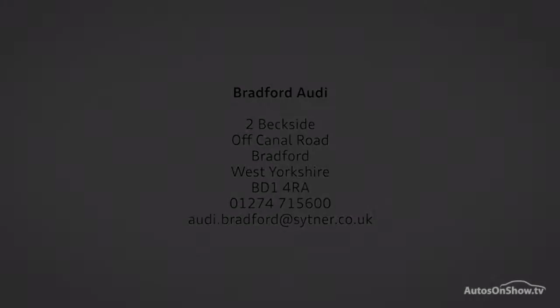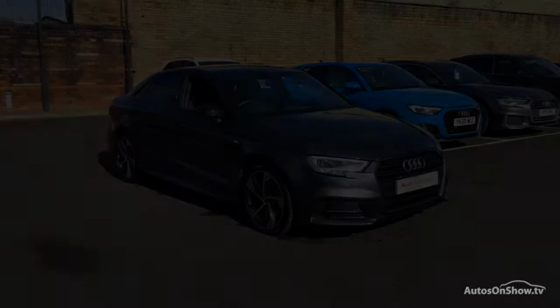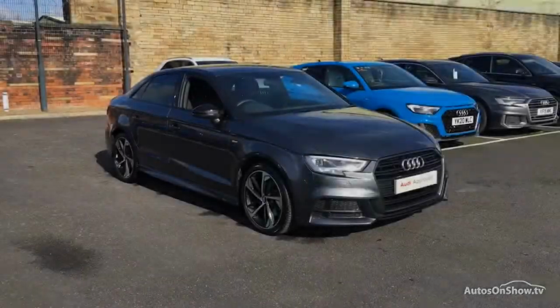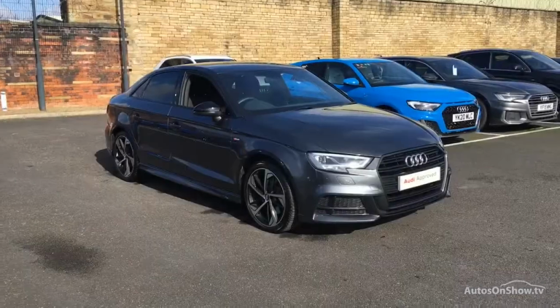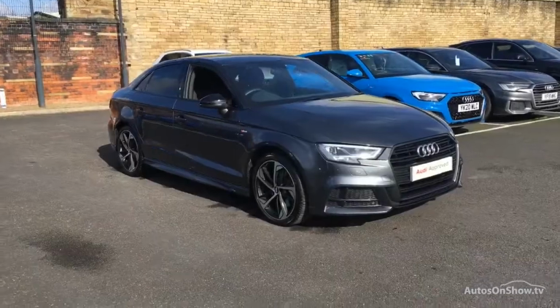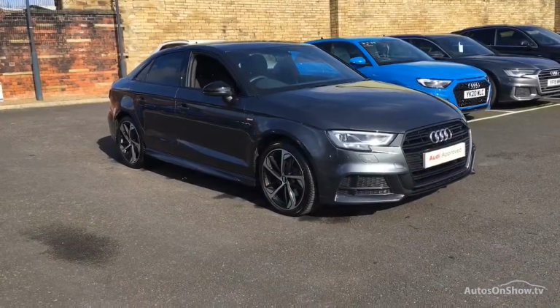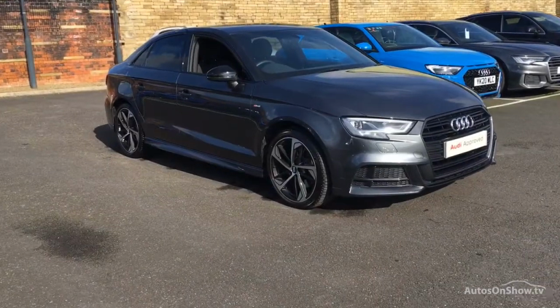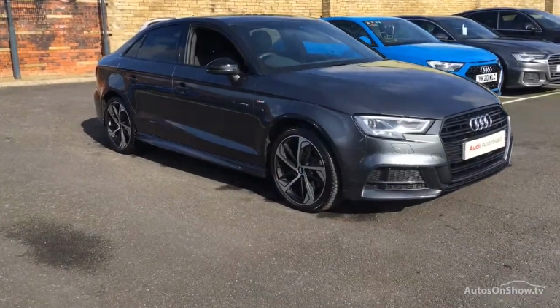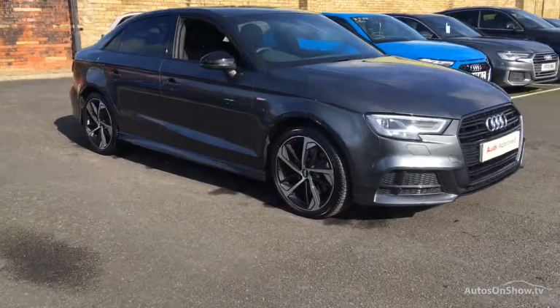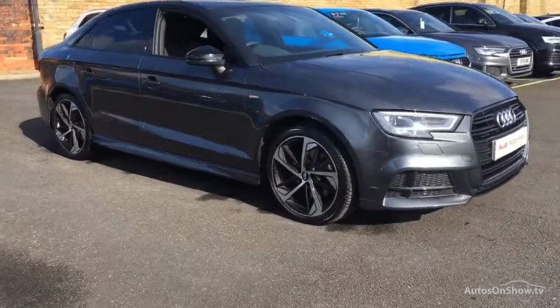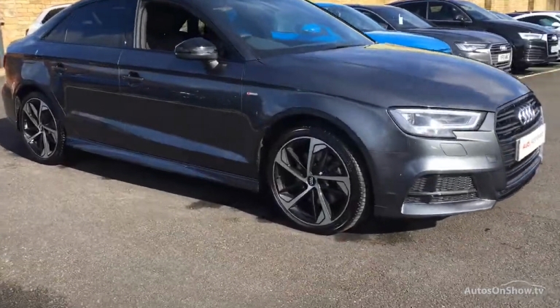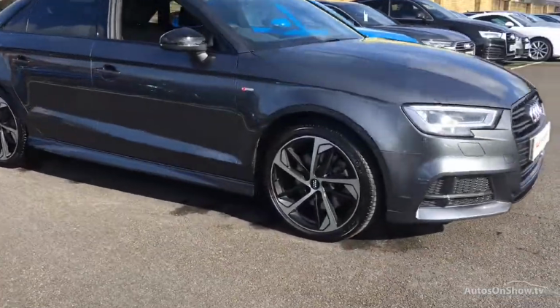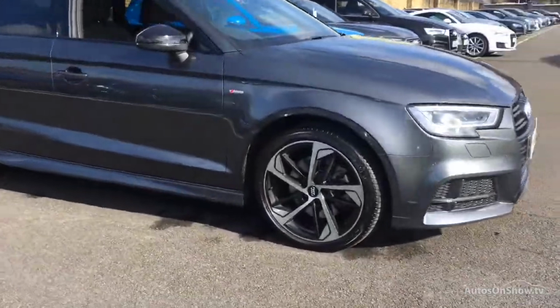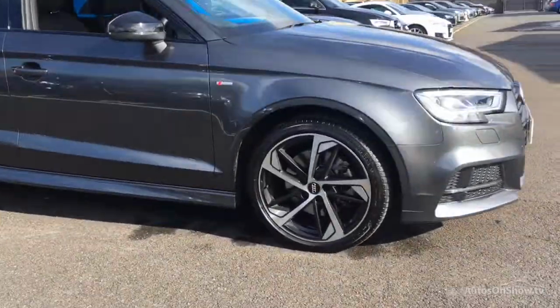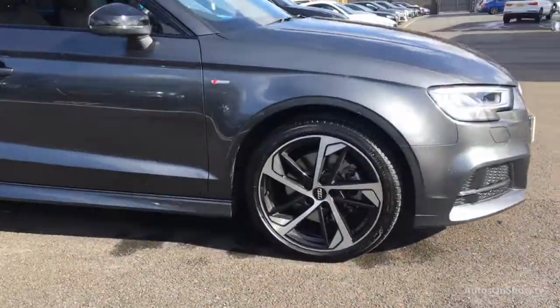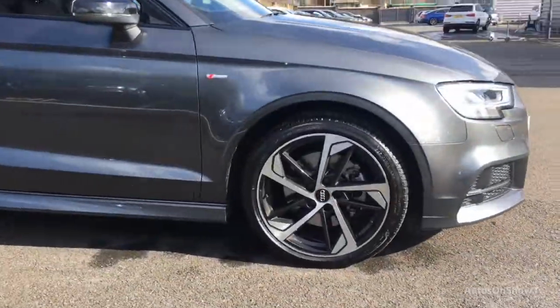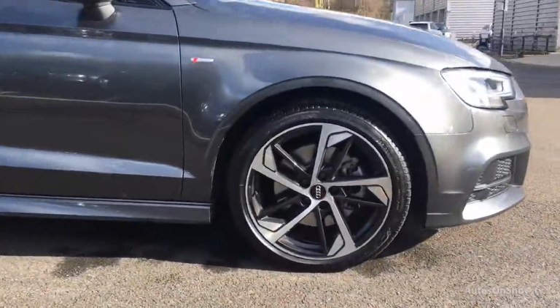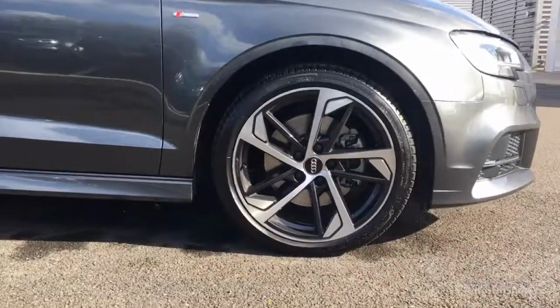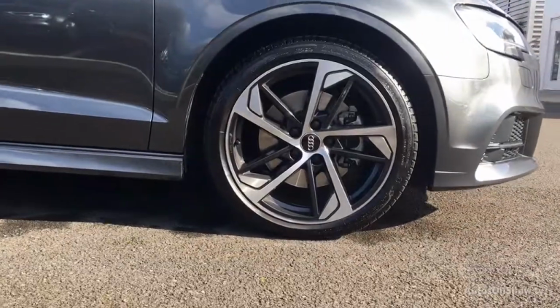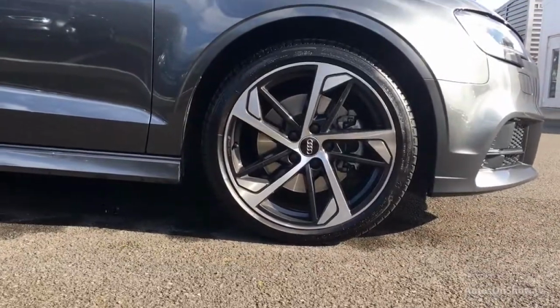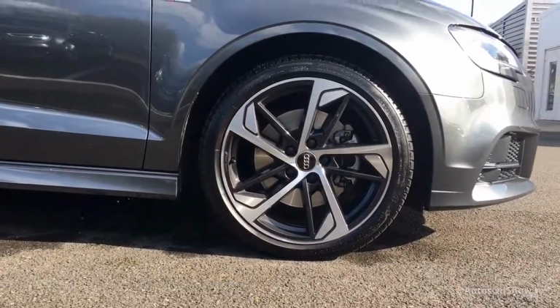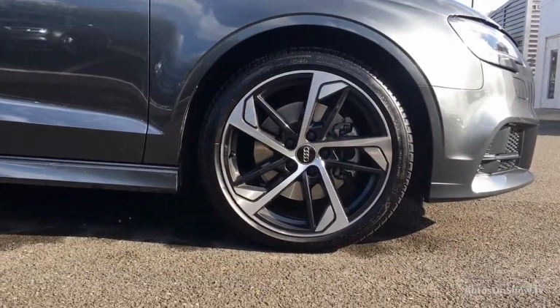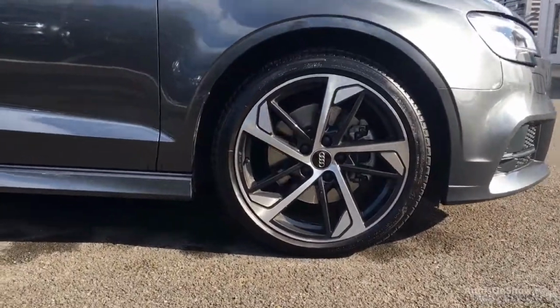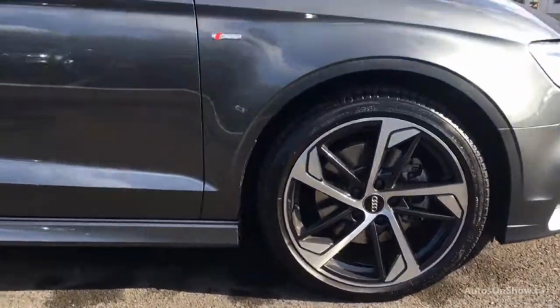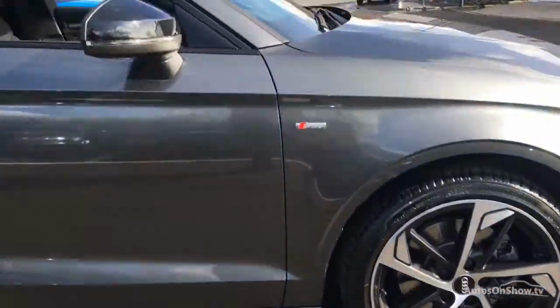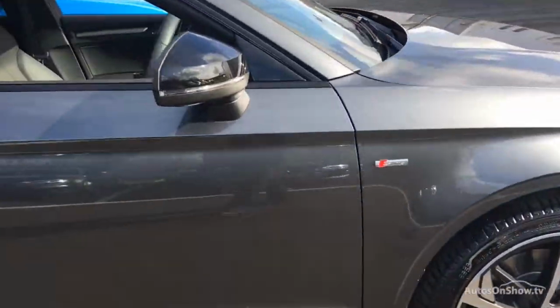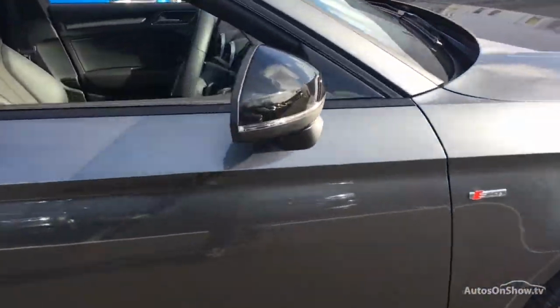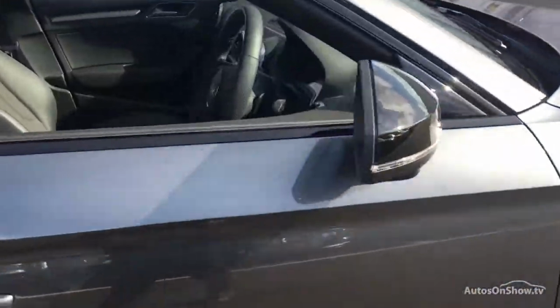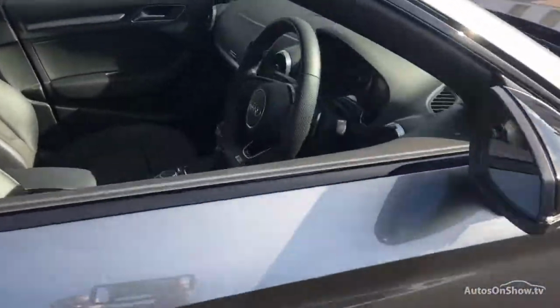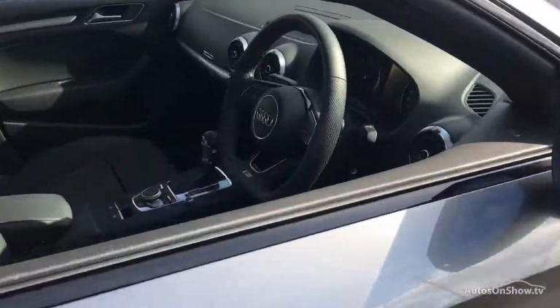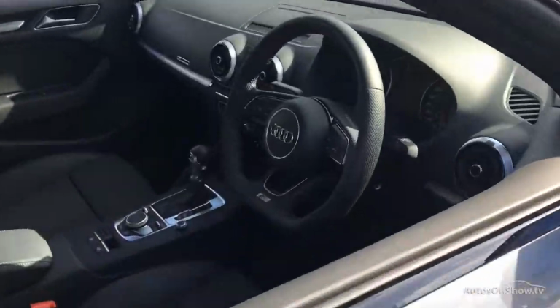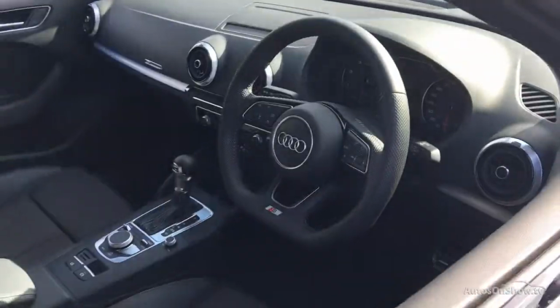Before reaching our forecourts, every pre-owned Audi we receive has to meet Audi's approved used programme as standard. But here at Sittner, we like to go the extra mile.